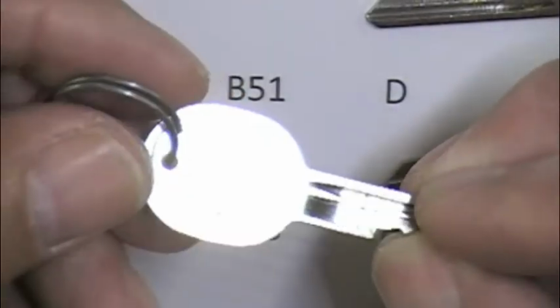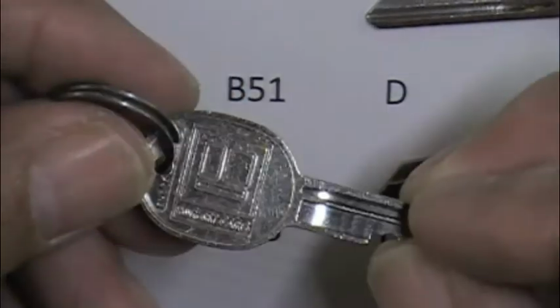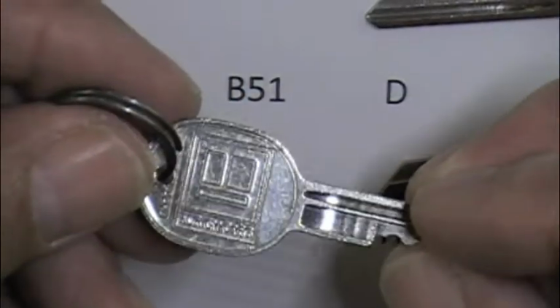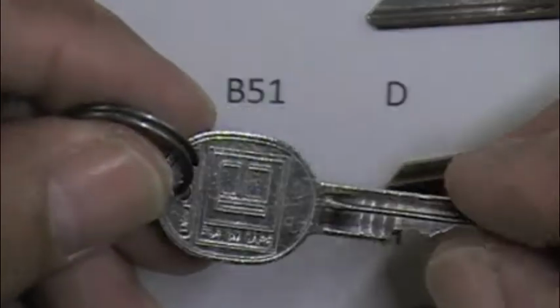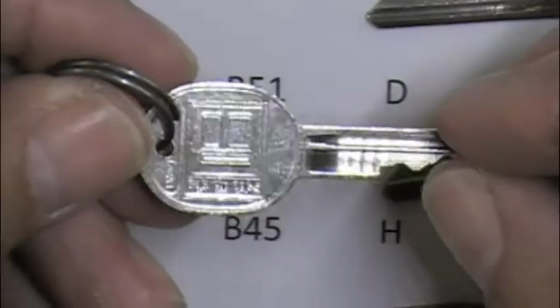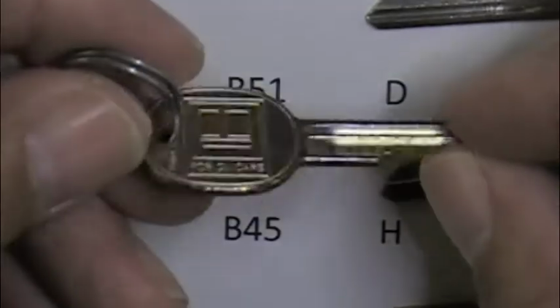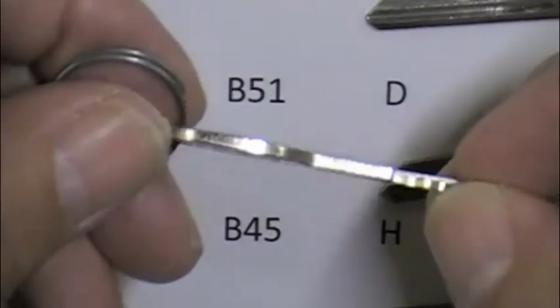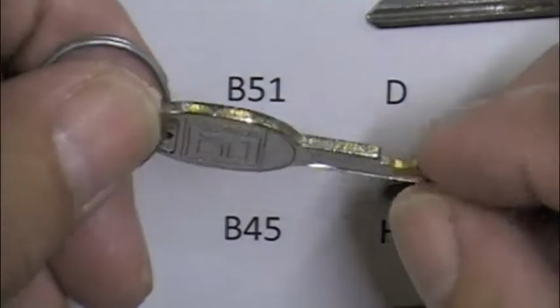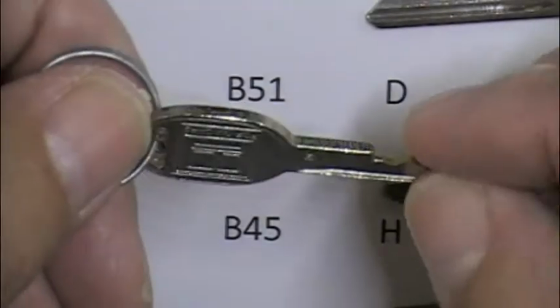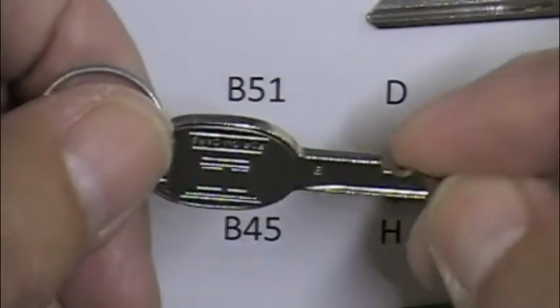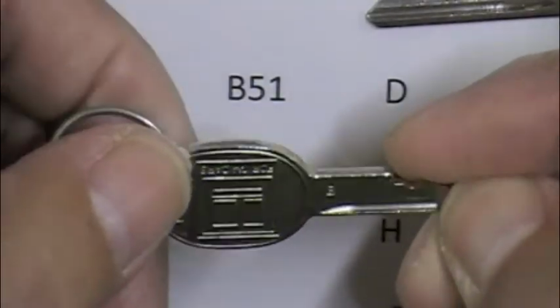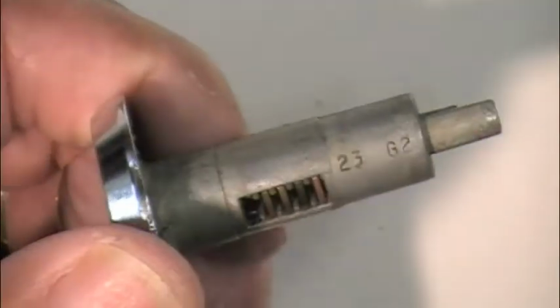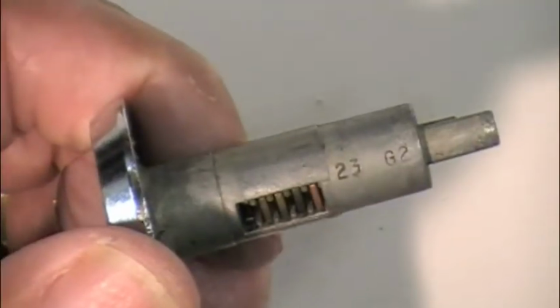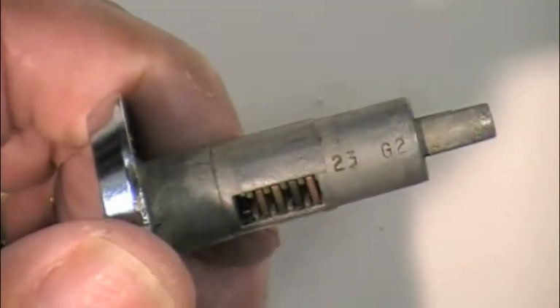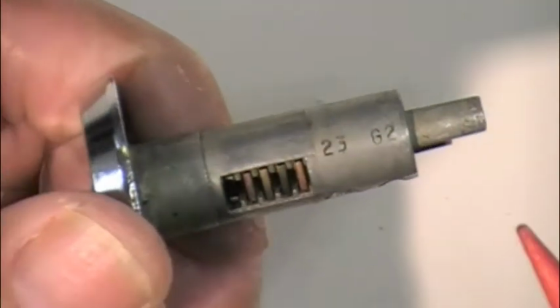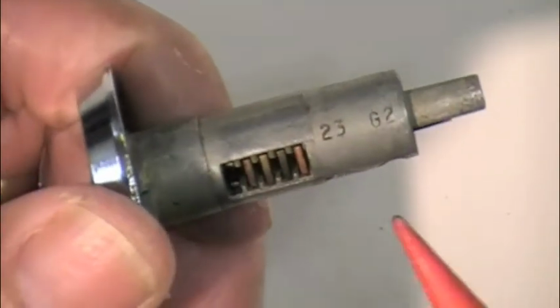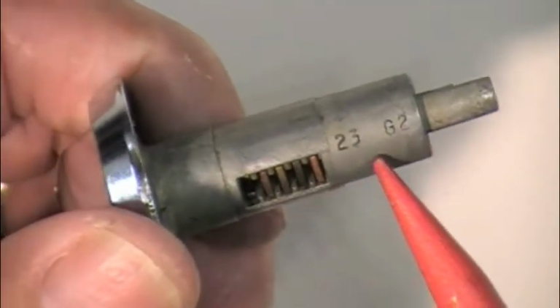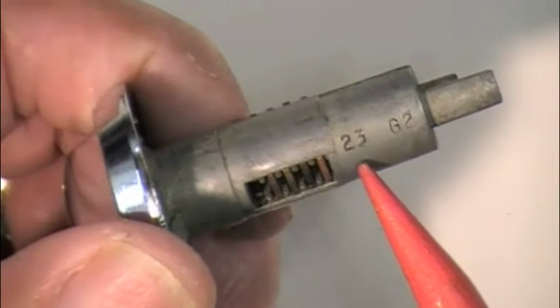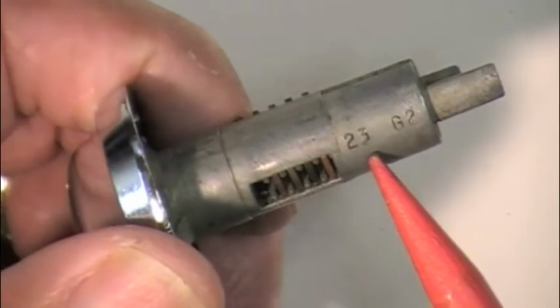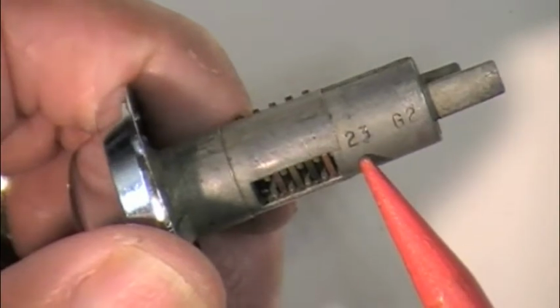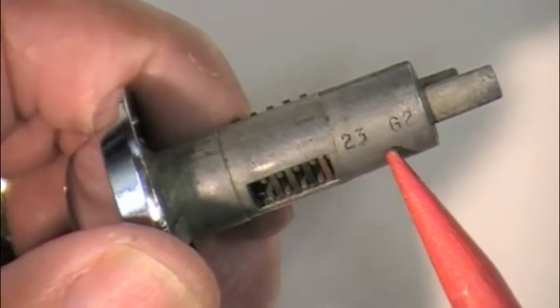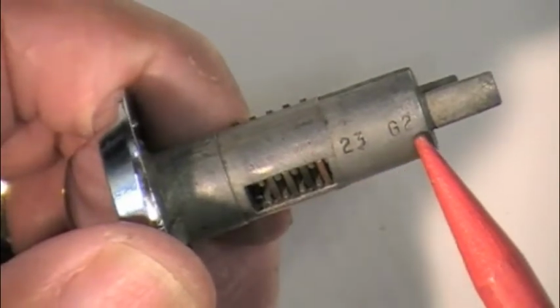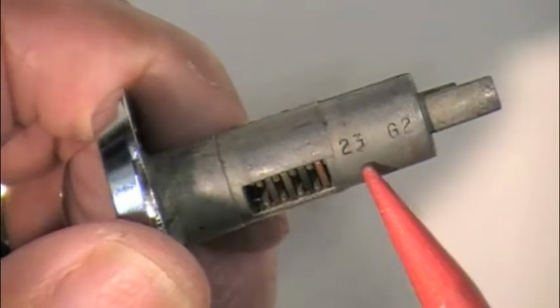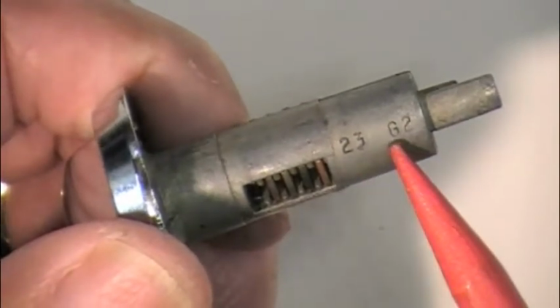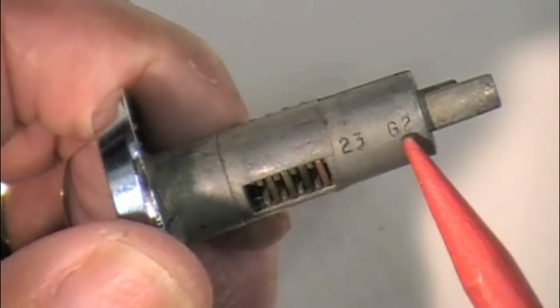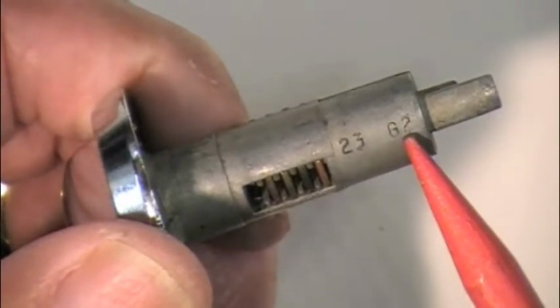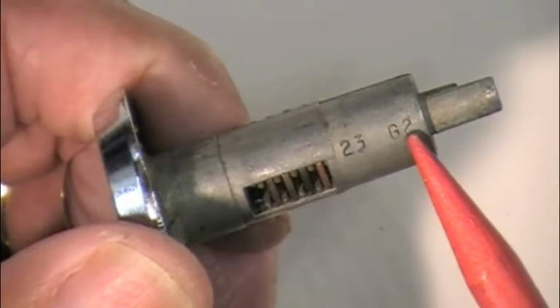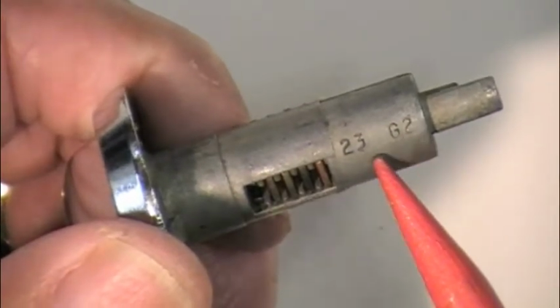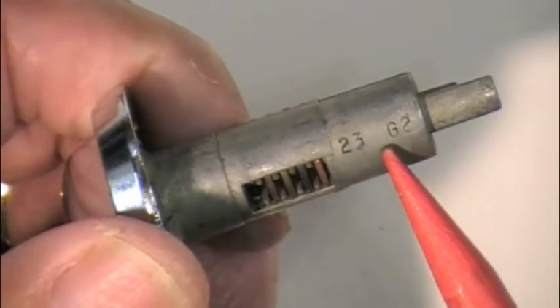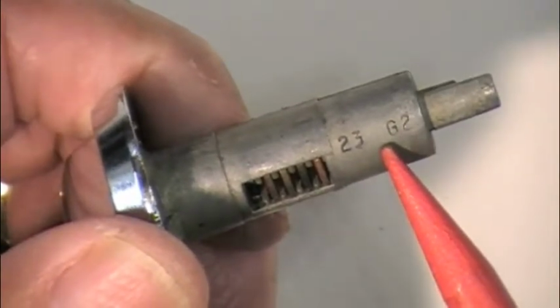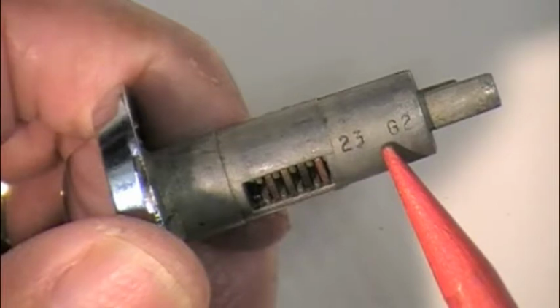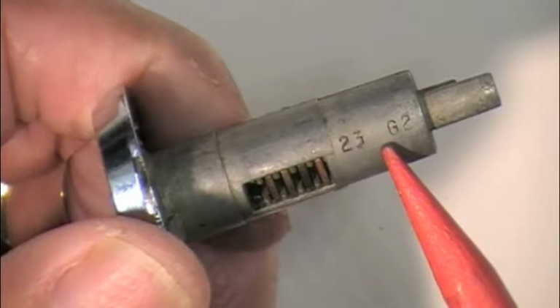It does not include the number. This is a B49 key blank. The first thing I notice once I have the plug out is that we have the code on here: 23G2. That's the code for the secondary key.